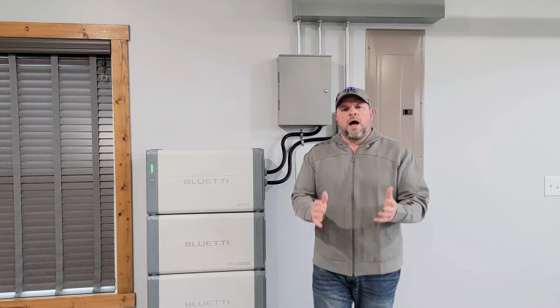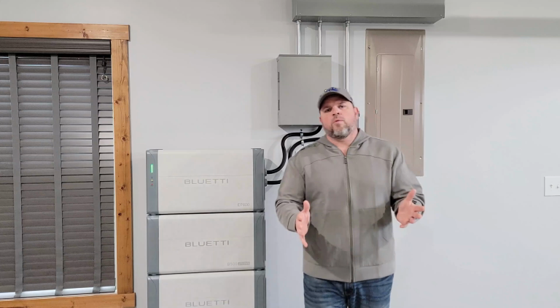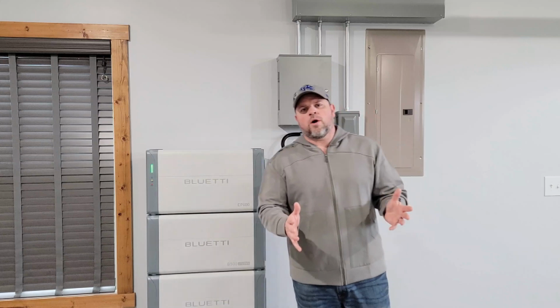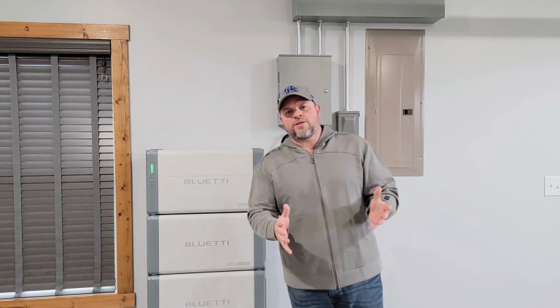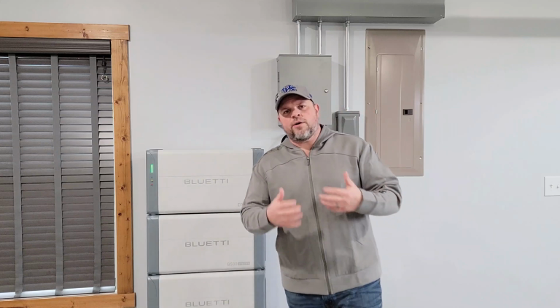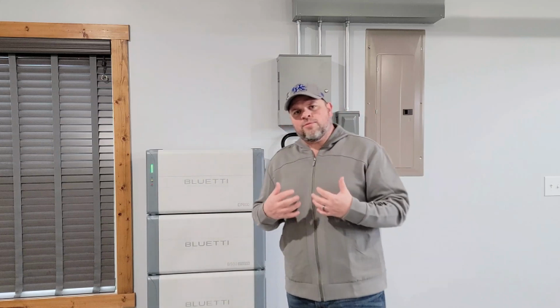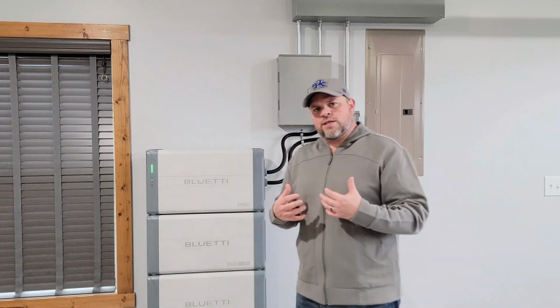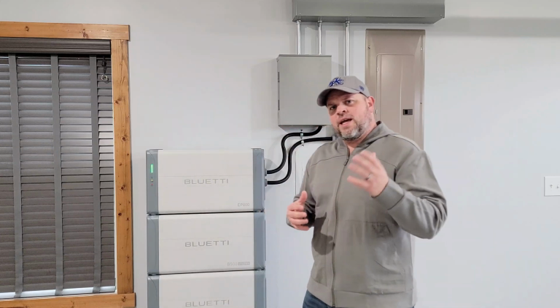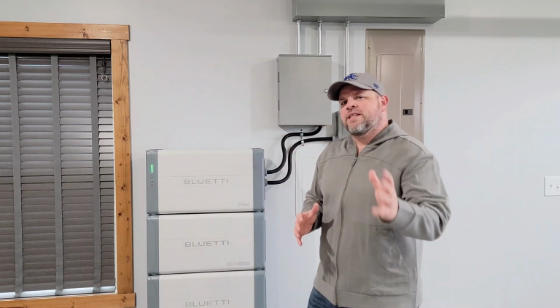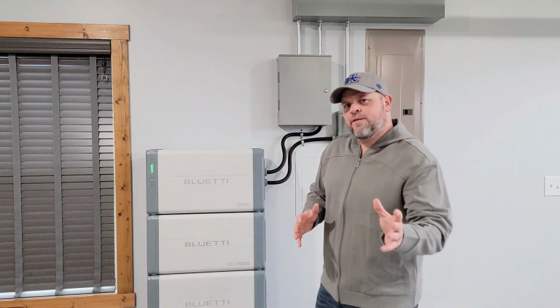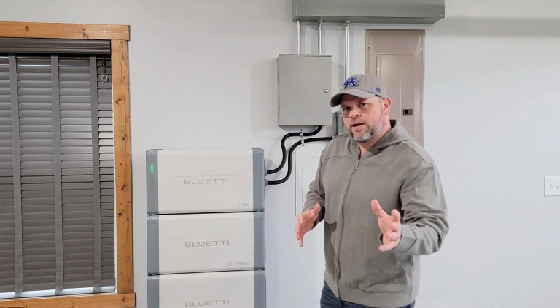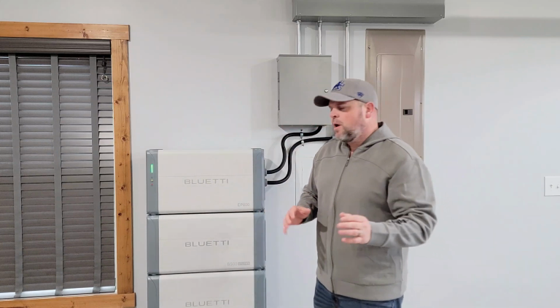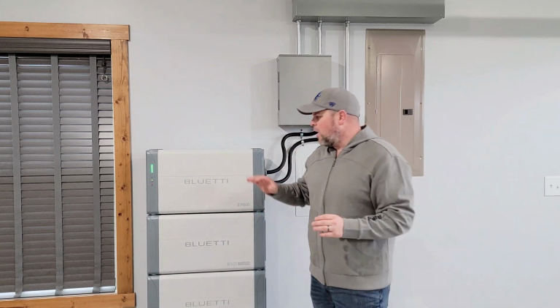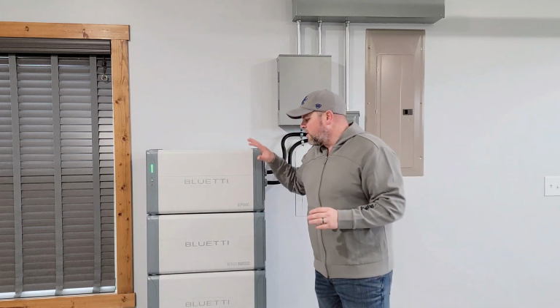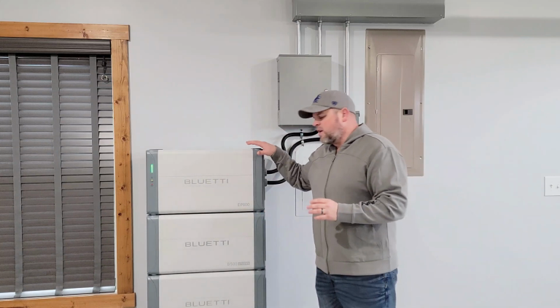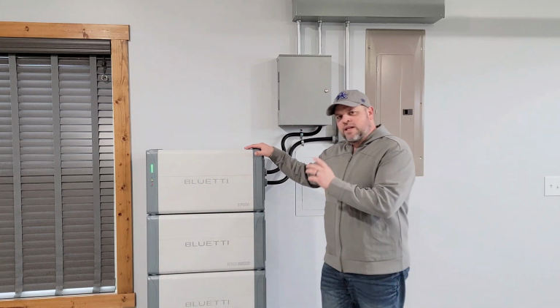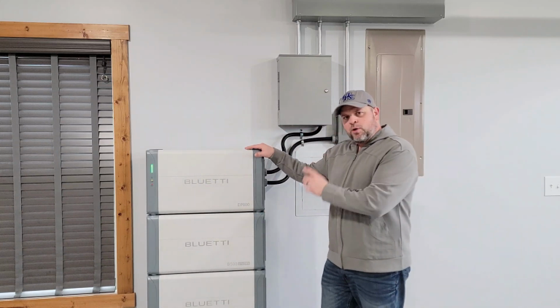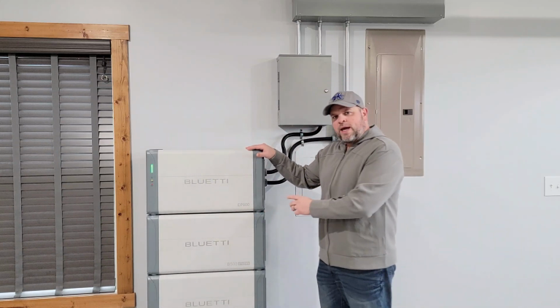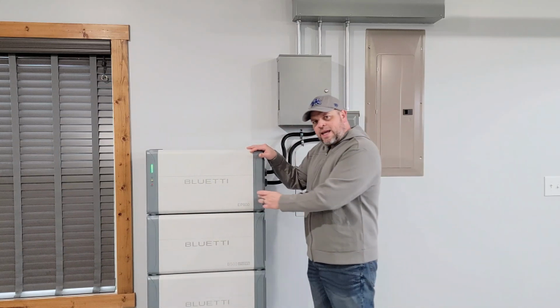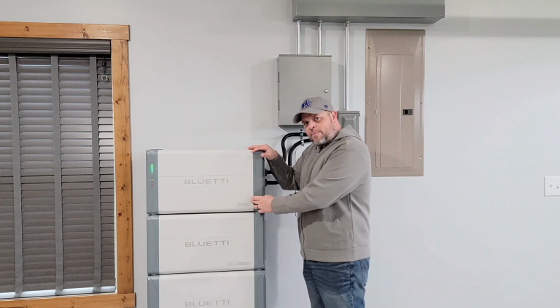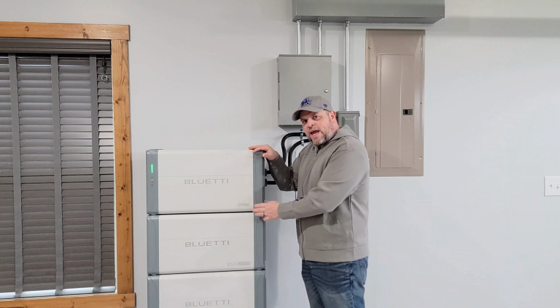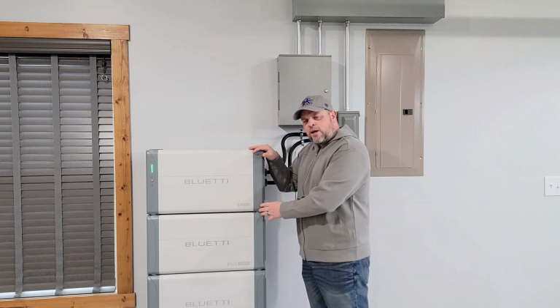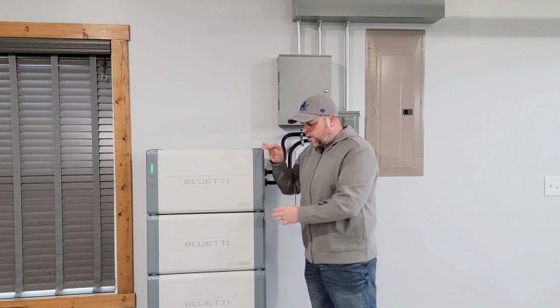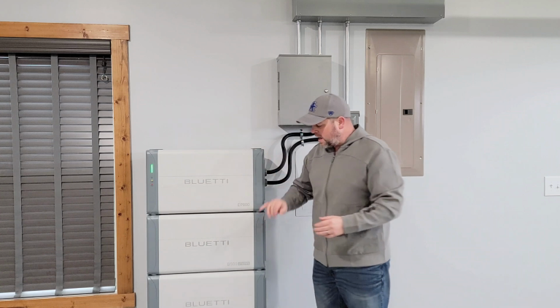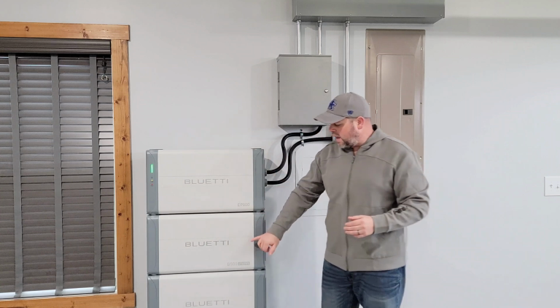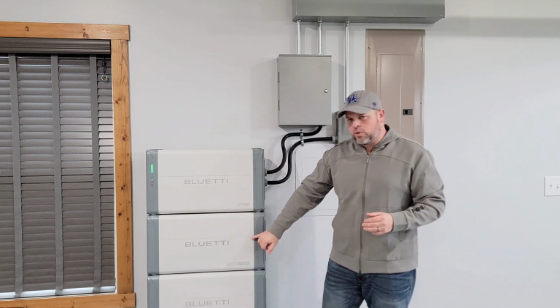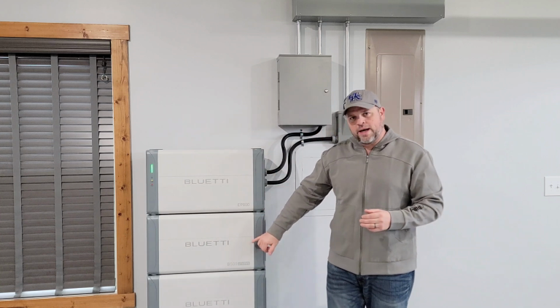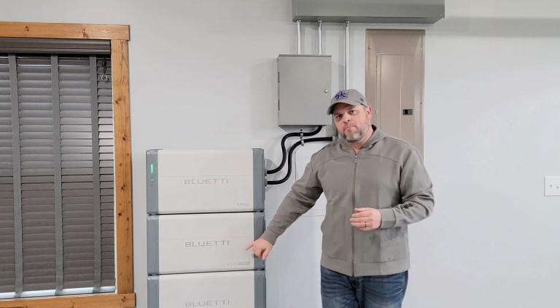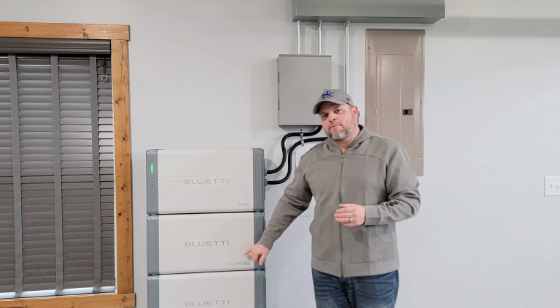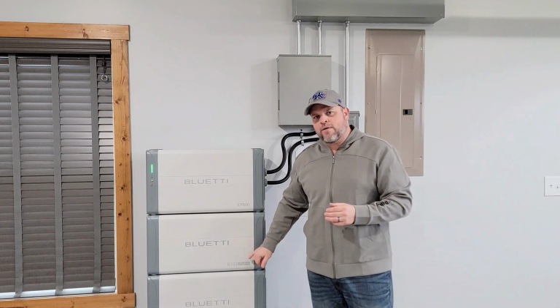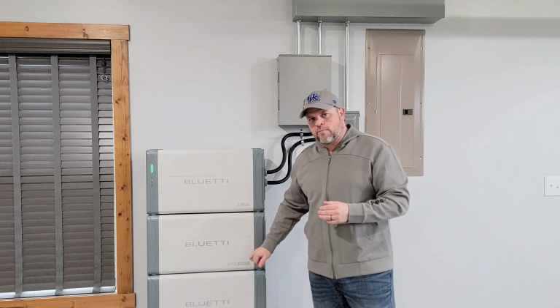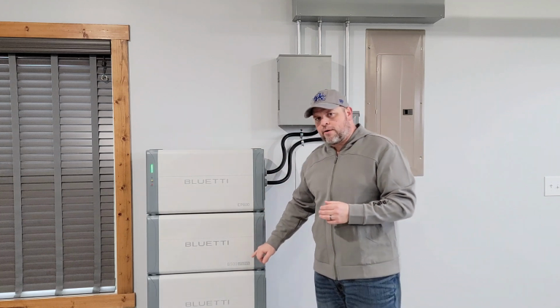Hi everyone, welcome back to the channel. I'm Justin. In today's video, I'm going to be discussing the Blue Eddy EP800 and the Blue Eddy B500 batteries.